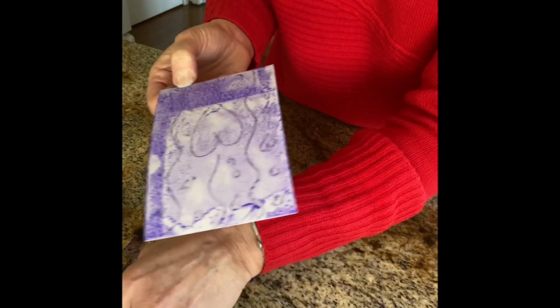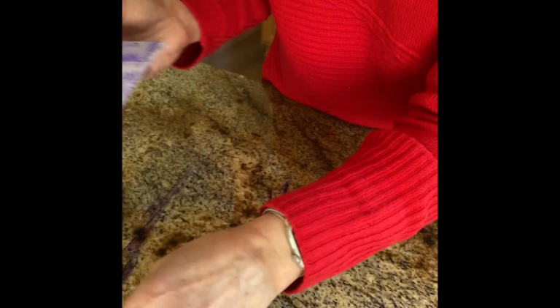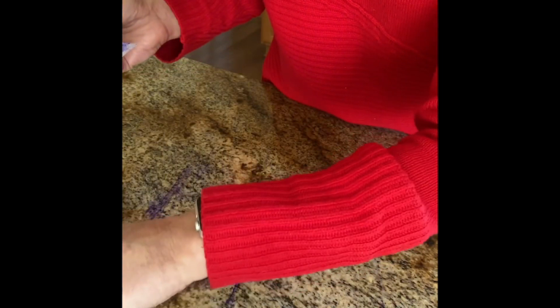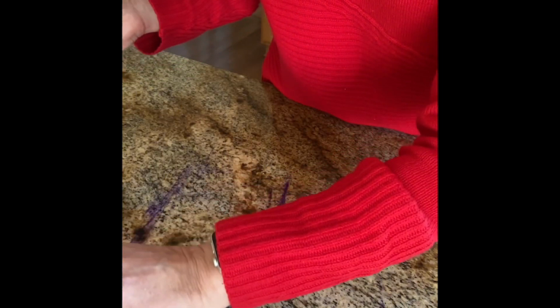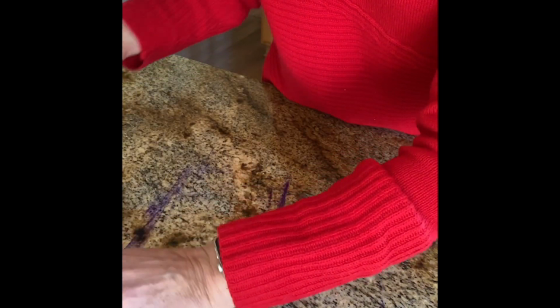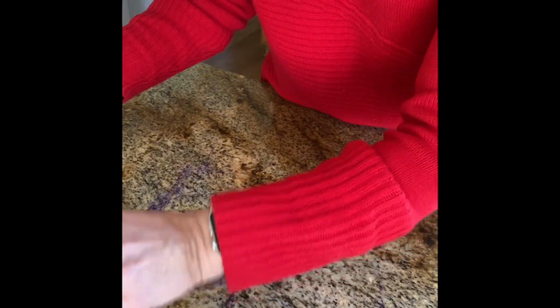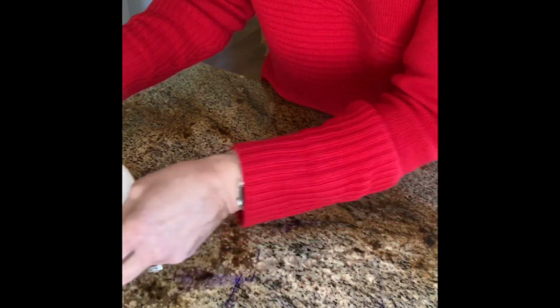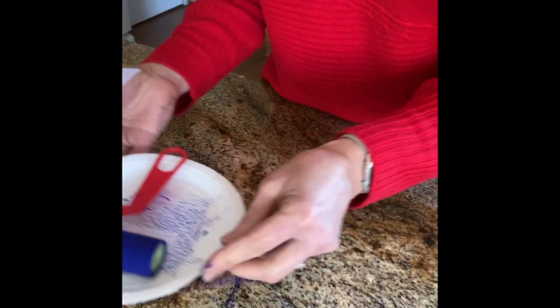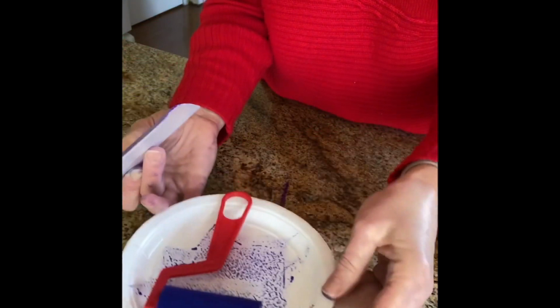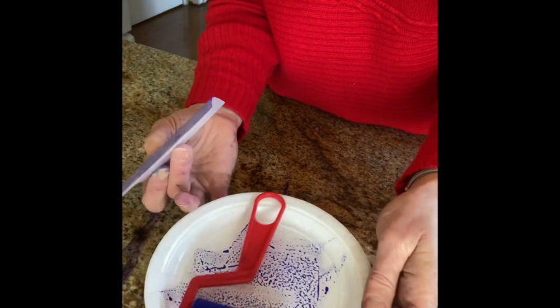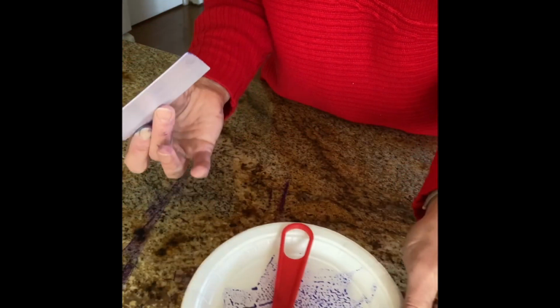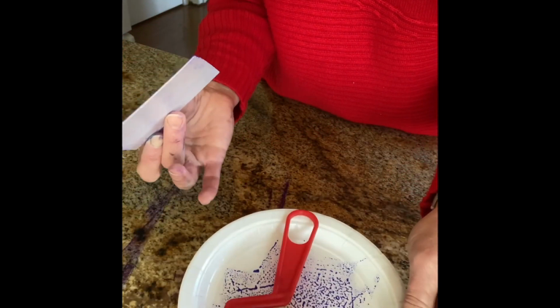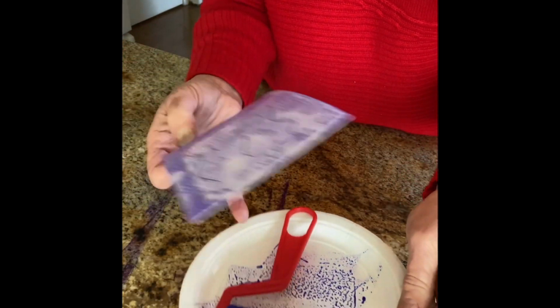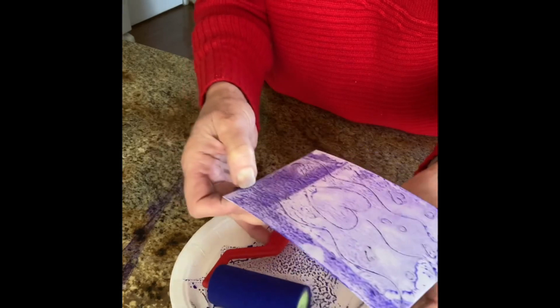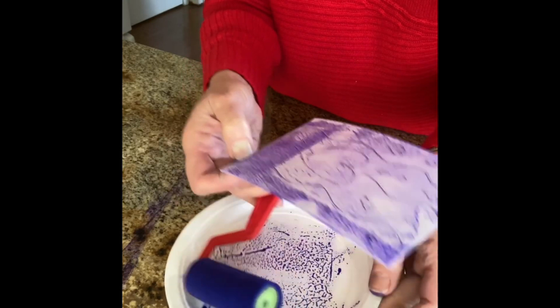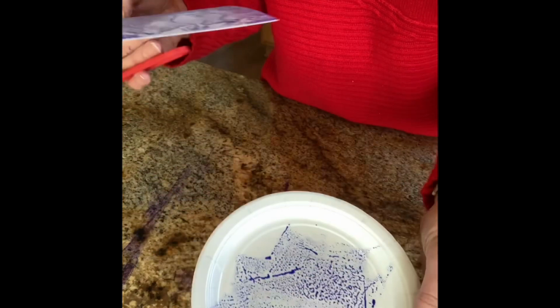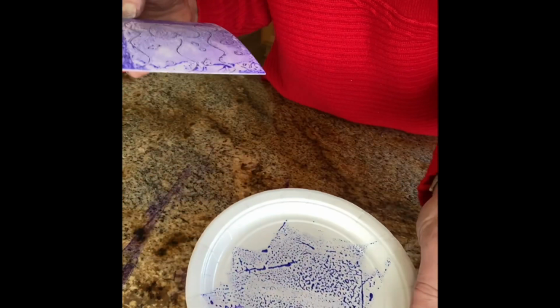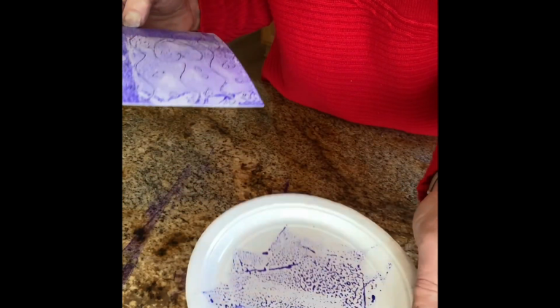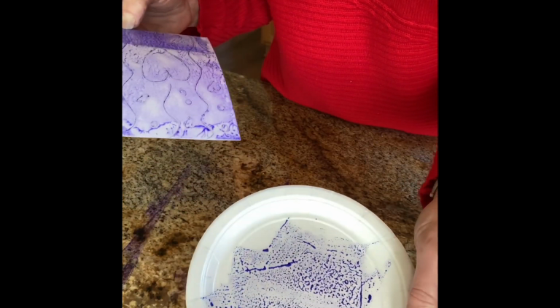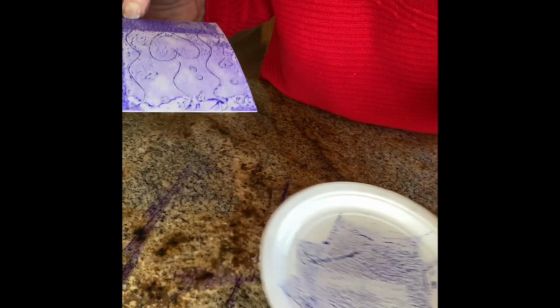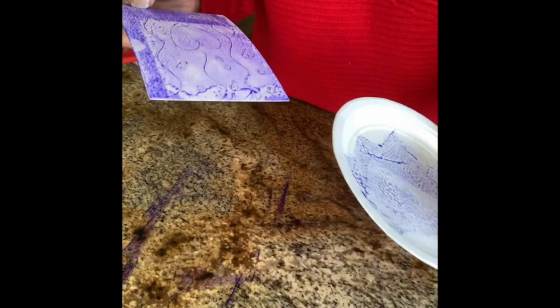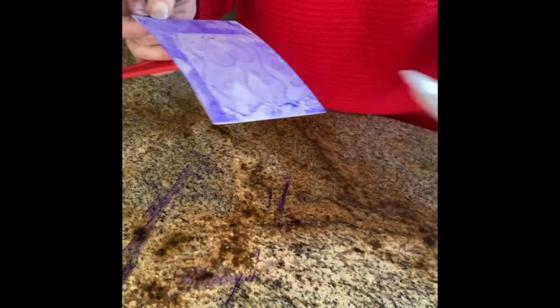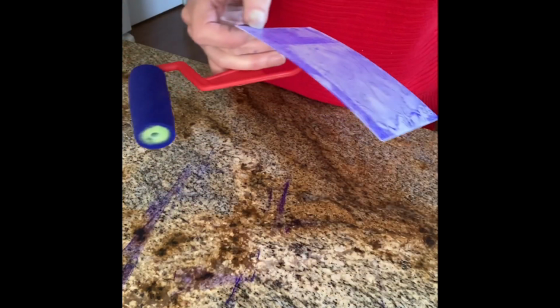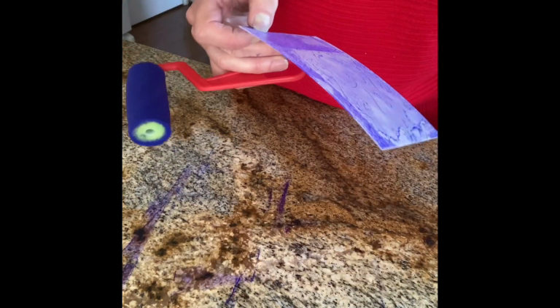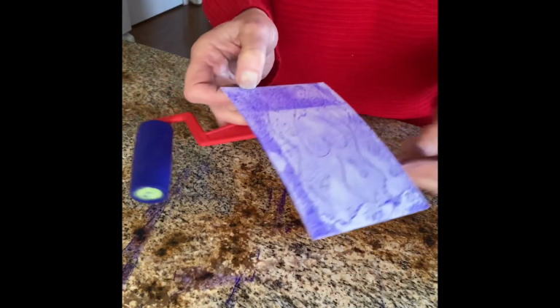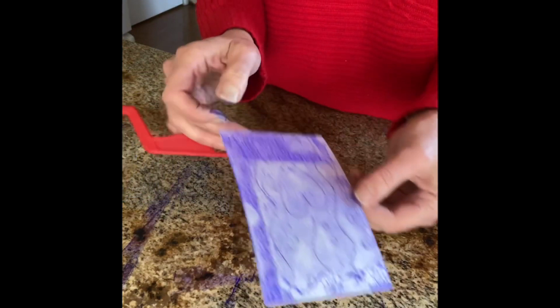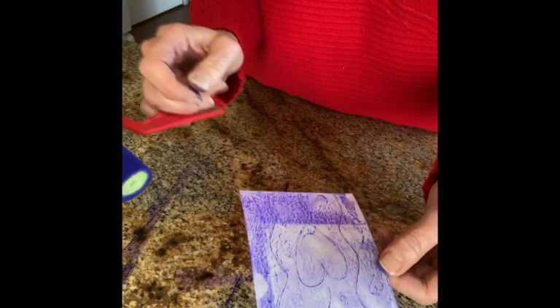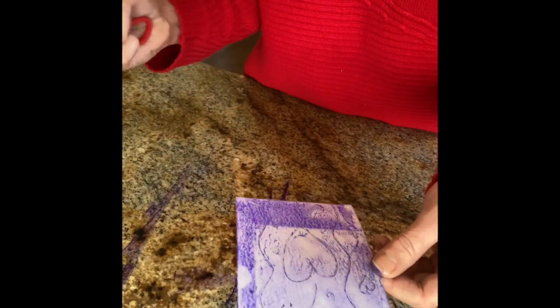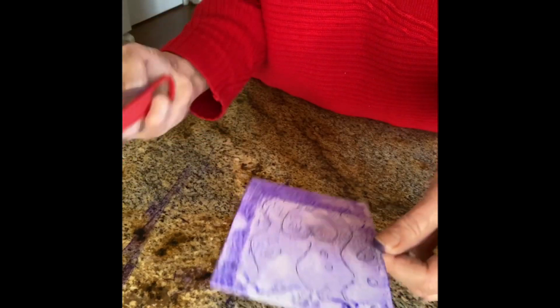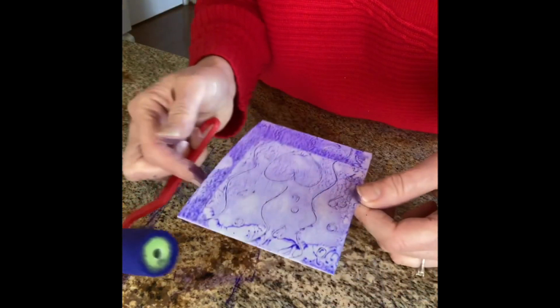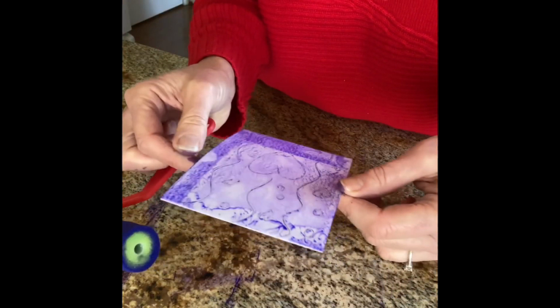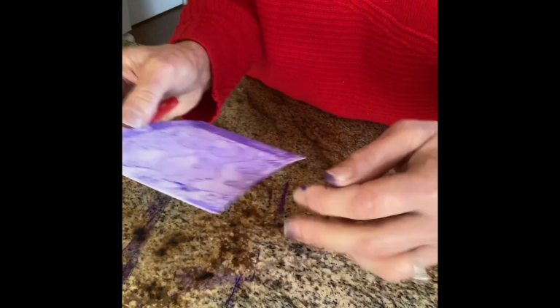Now I'm going to let this dry and set it aside. This is a good time to go wash off my roller. You can even wipe off your paper plate — it's a coated plate — and use it again, or I'm going to throw mine away. Then we'll come back and I'll show you how to do the next part.